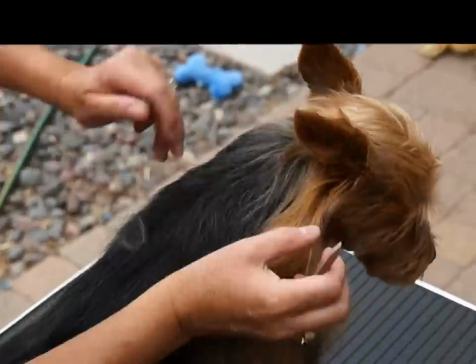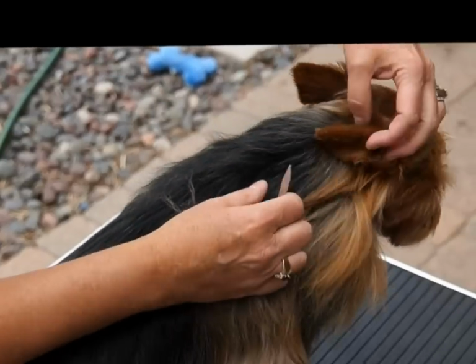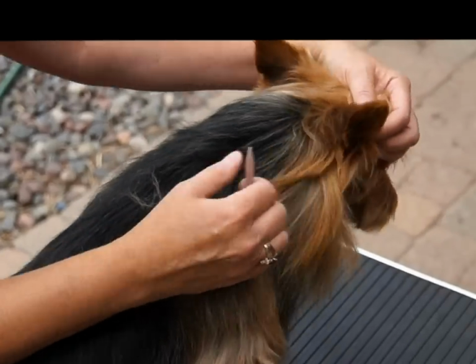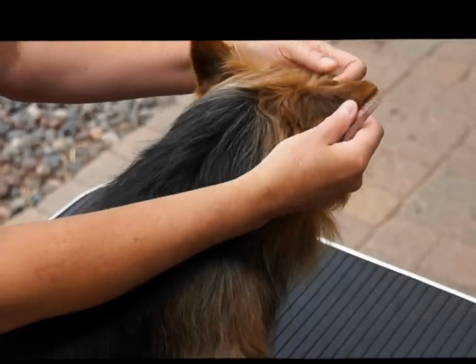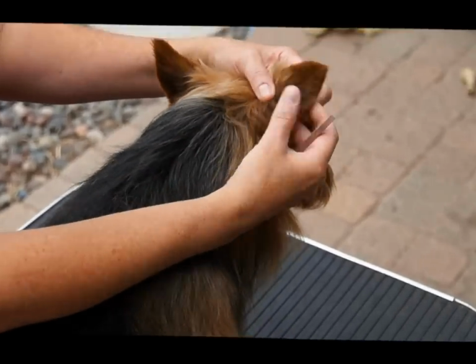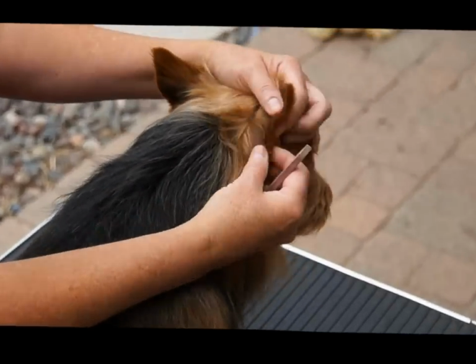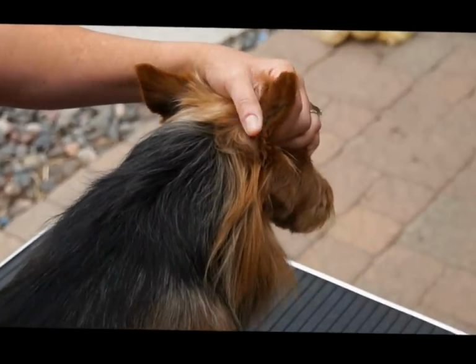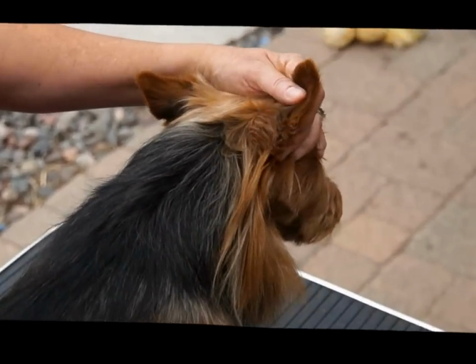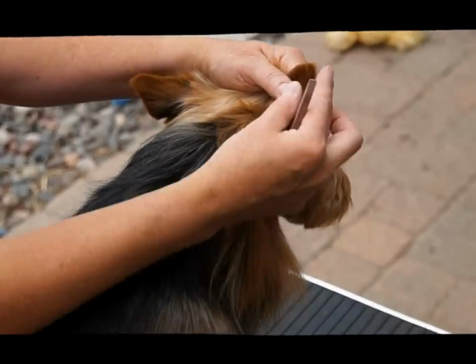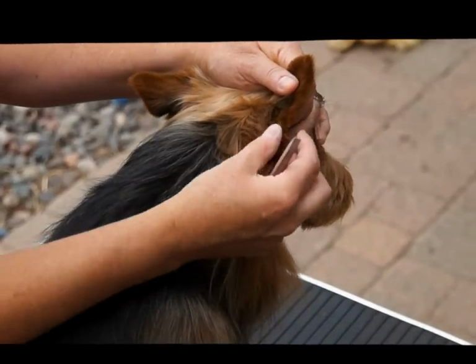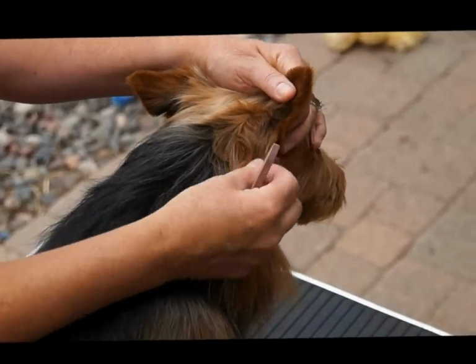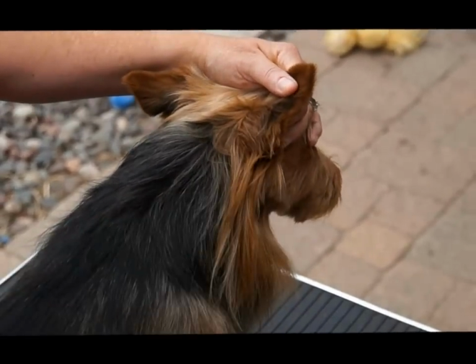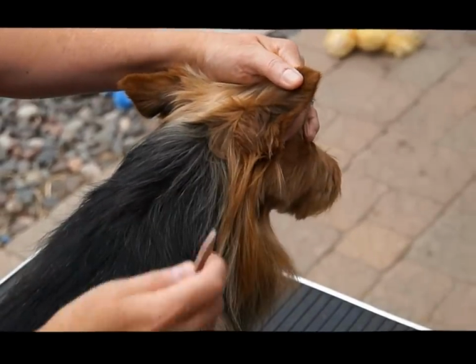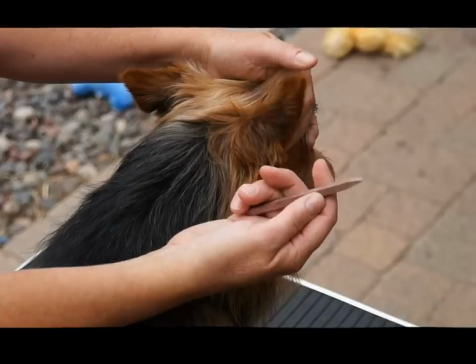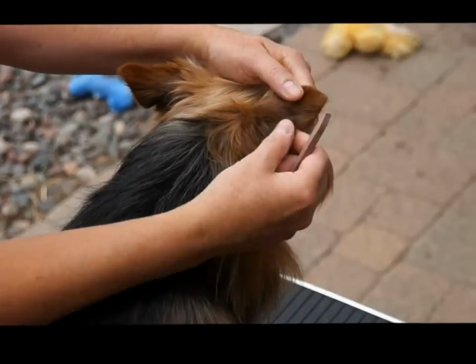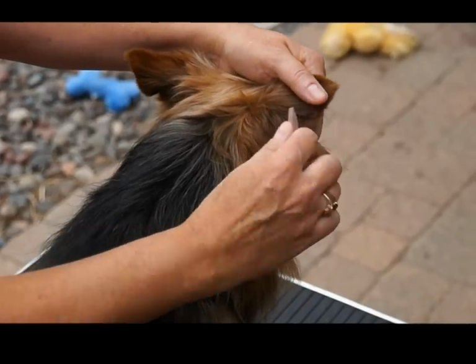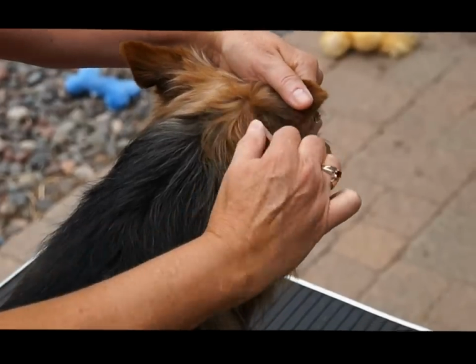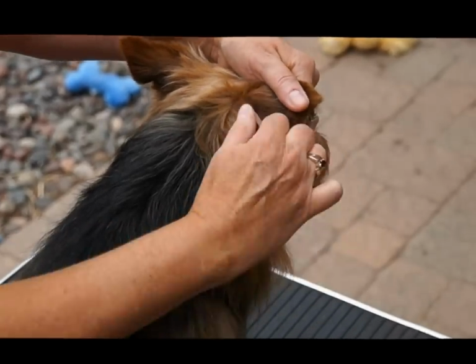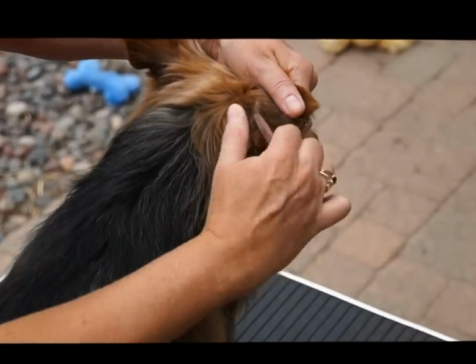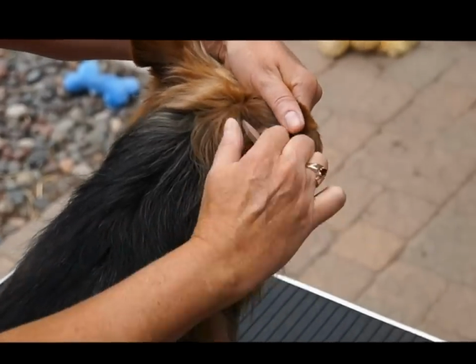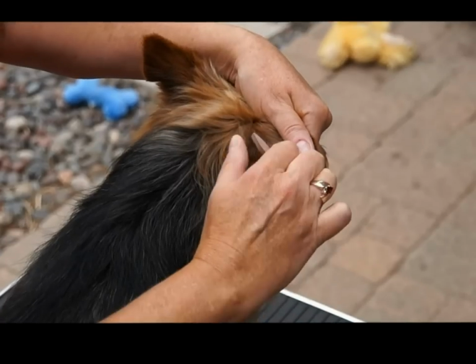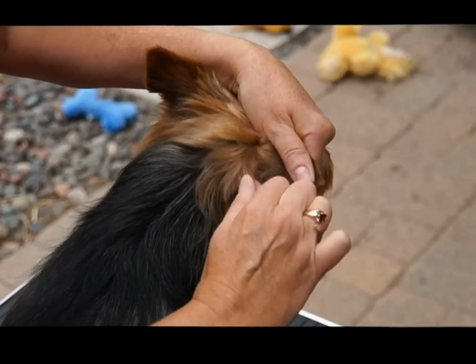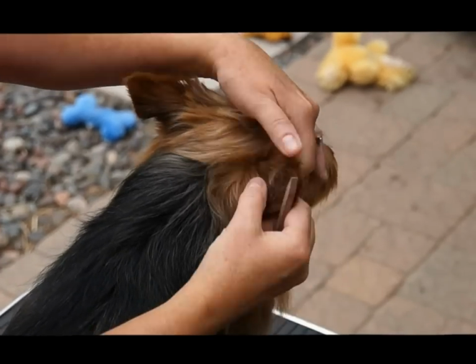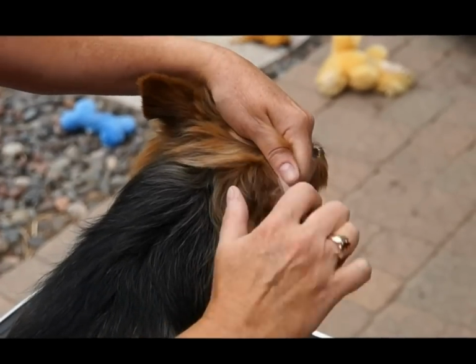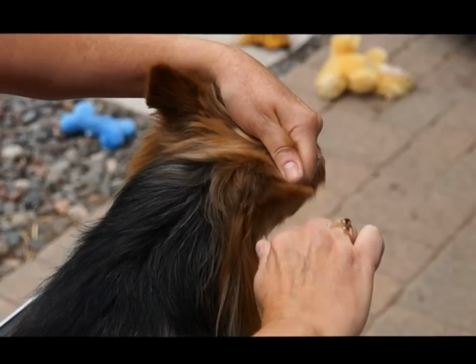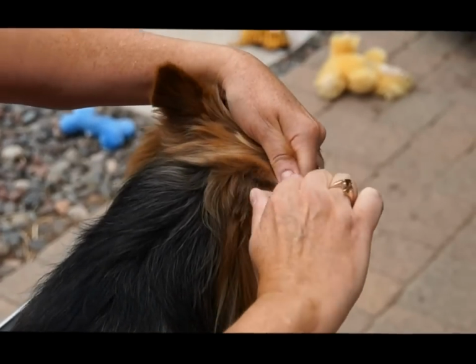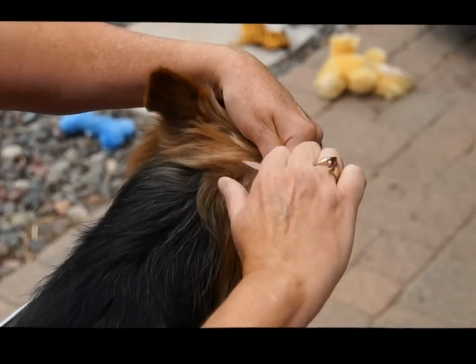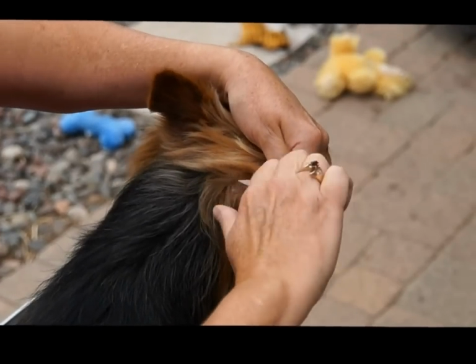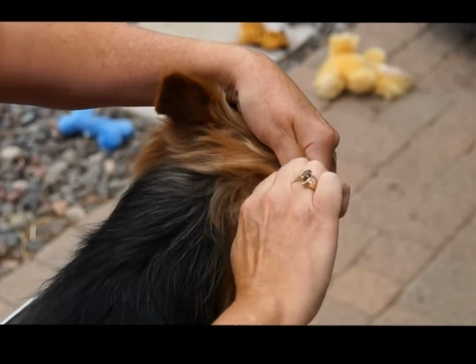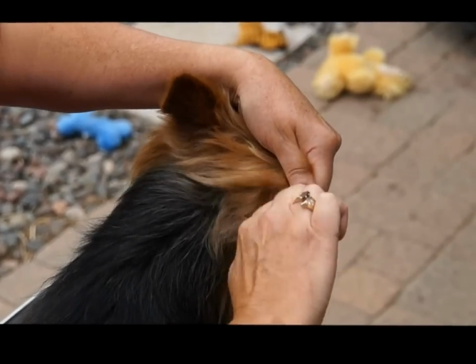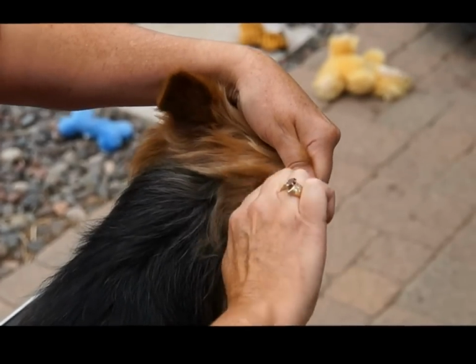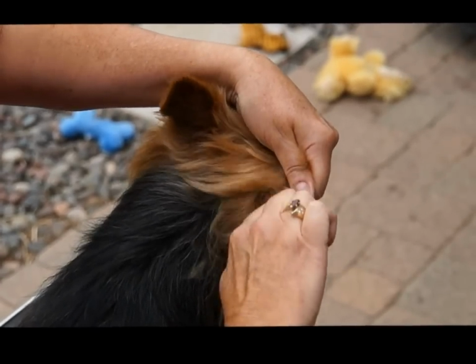And then the ears — I trim around the ears with scissors. And then you can do the same thing with the stripping stone. You would strip it the way you want the hair to grow.